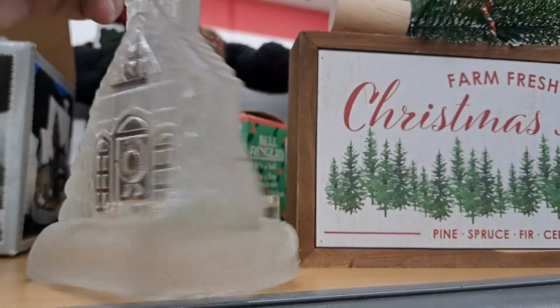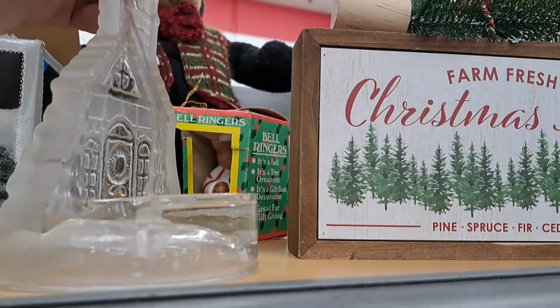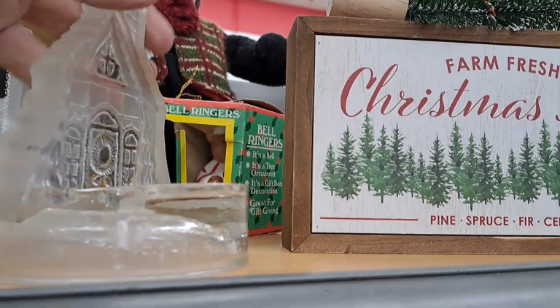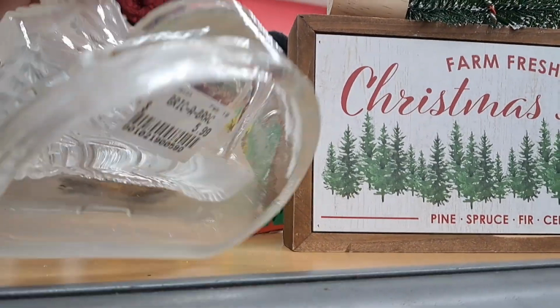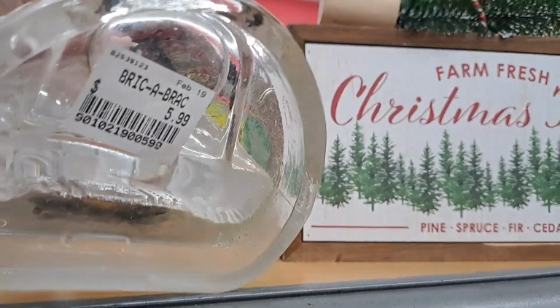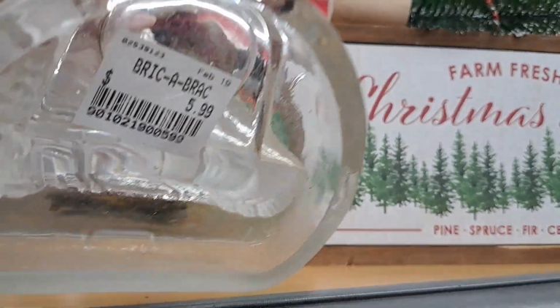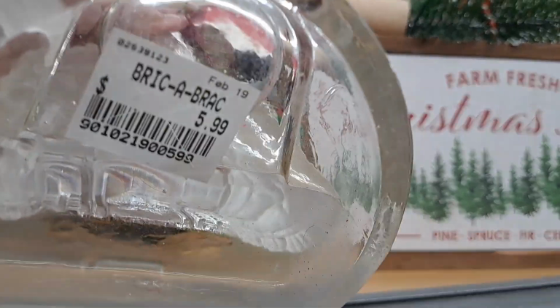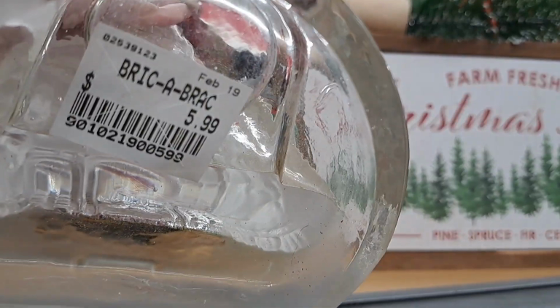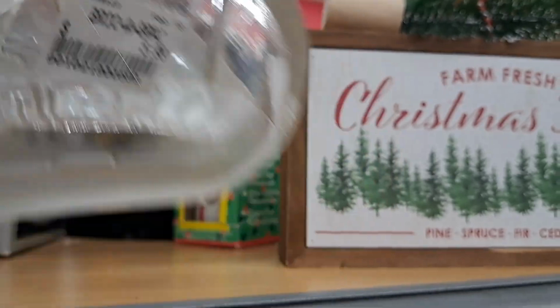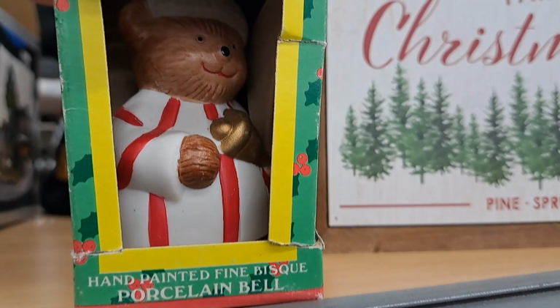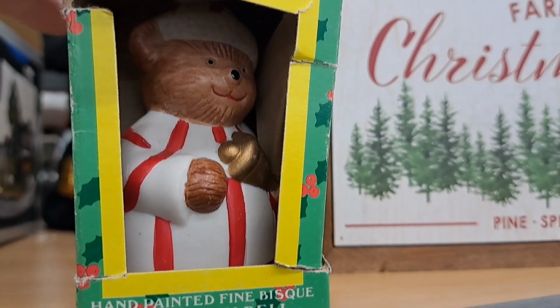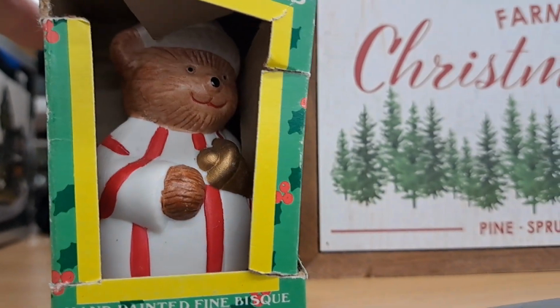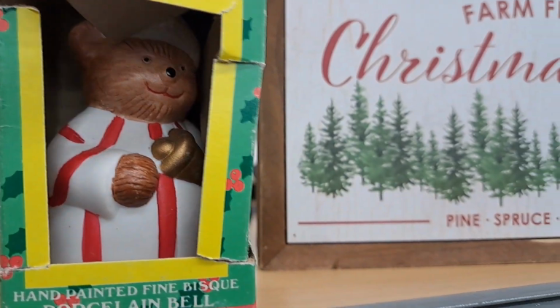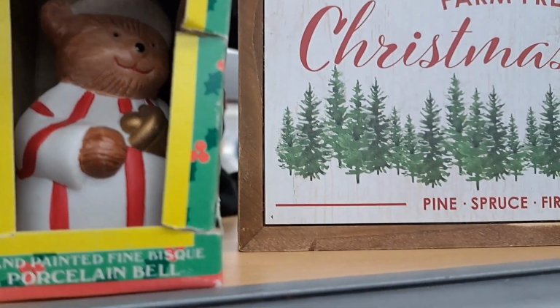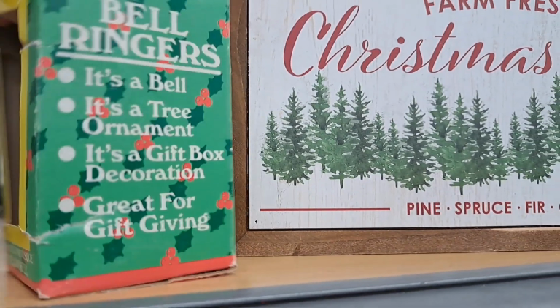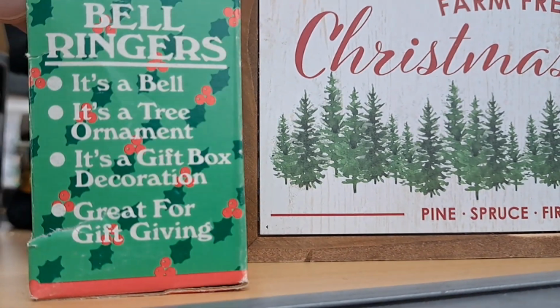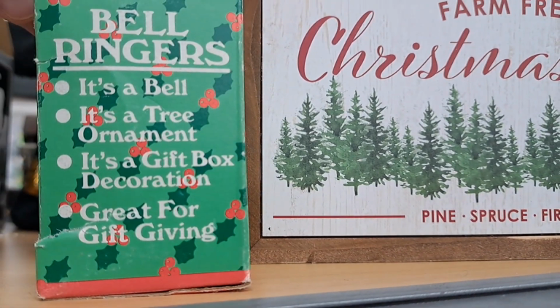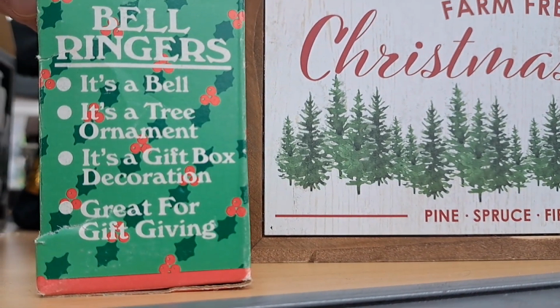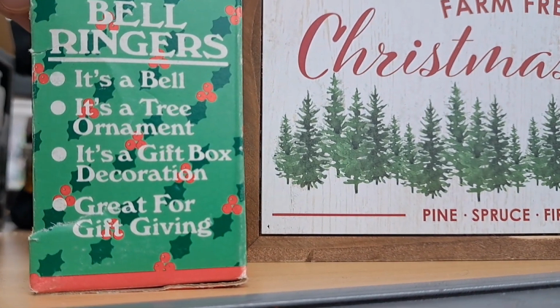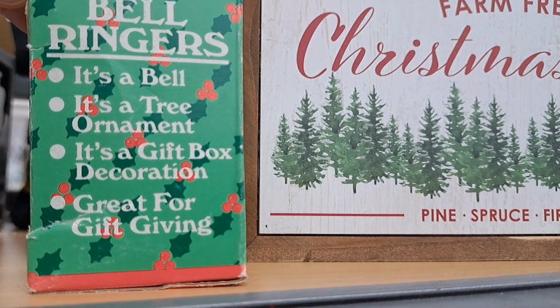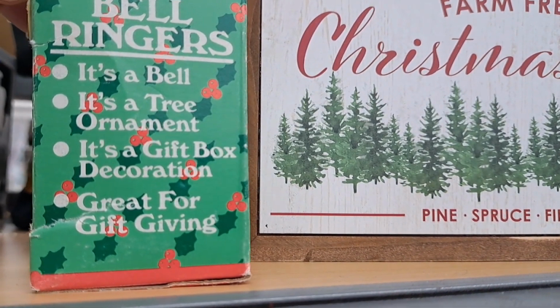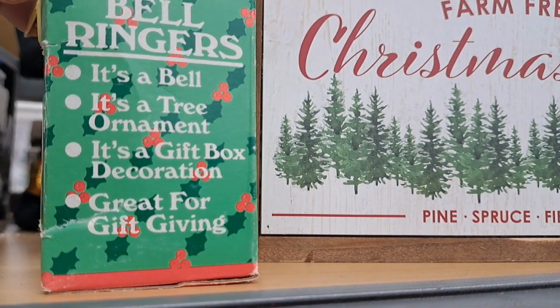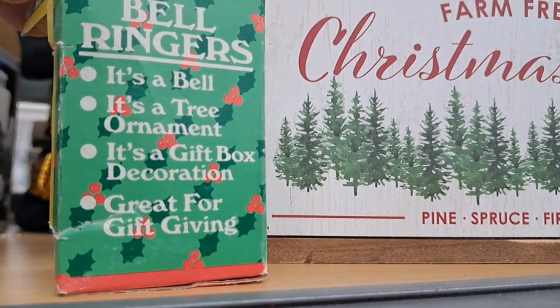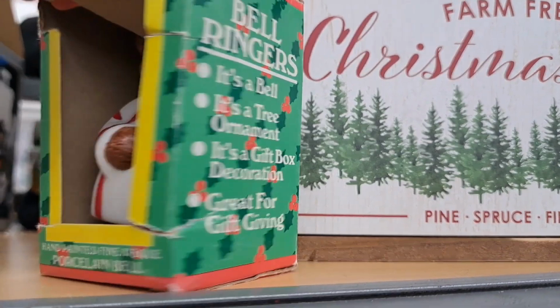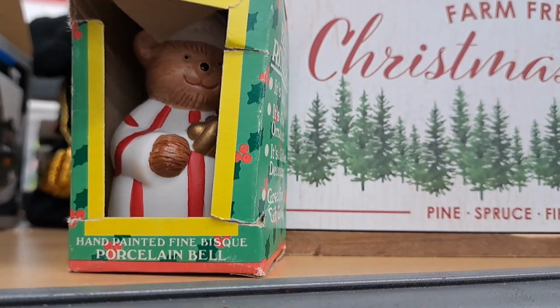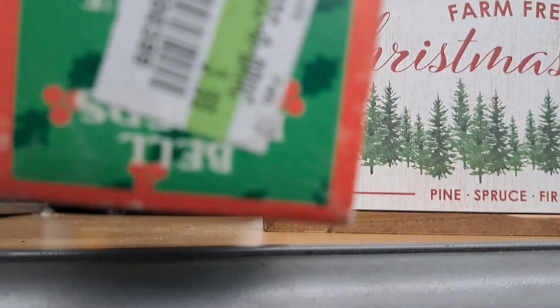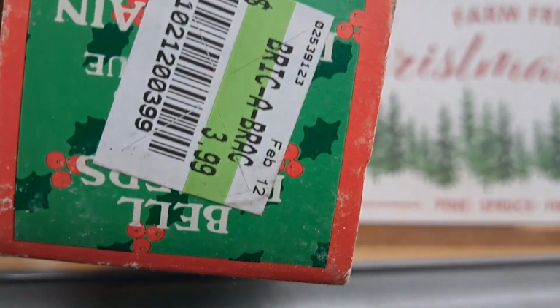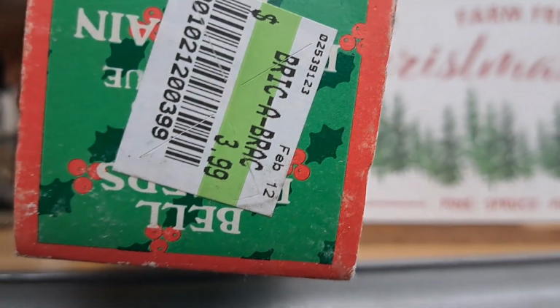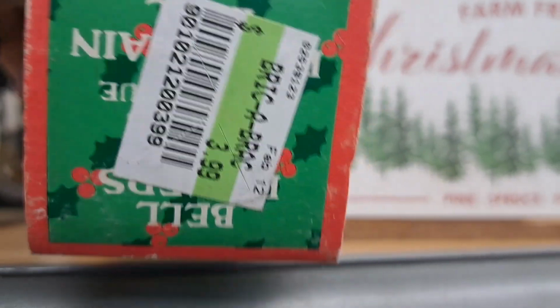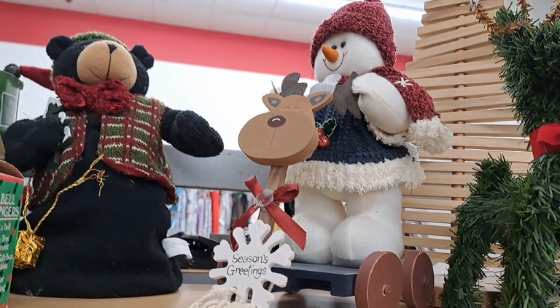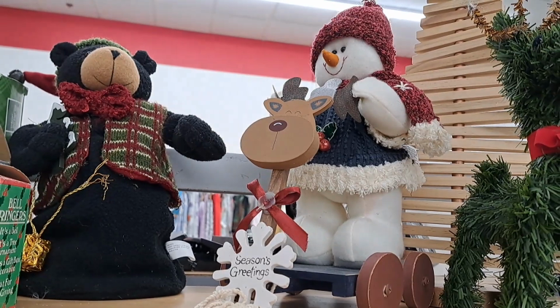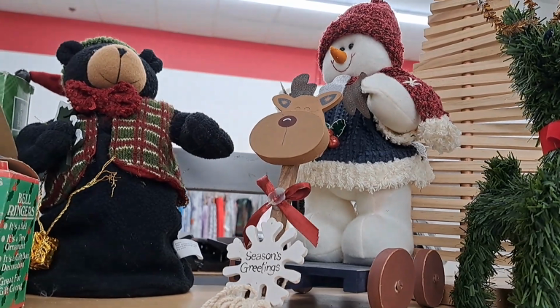This beautiful frosted glass is so classy and elegant. You can put a little candle in there. I love that cute little bear. Bears are my favorite plush animals. These are great for gift-giving or just decorating.